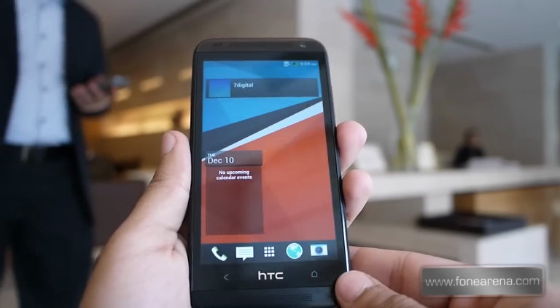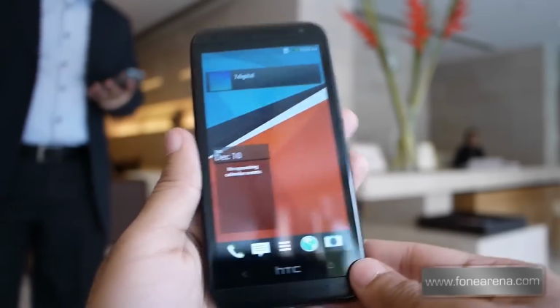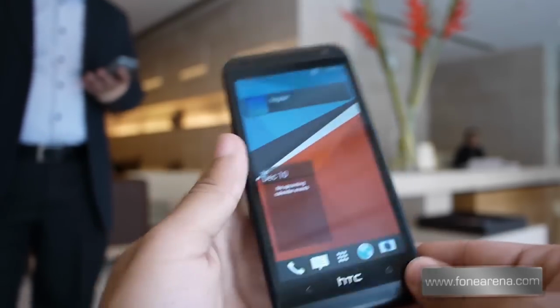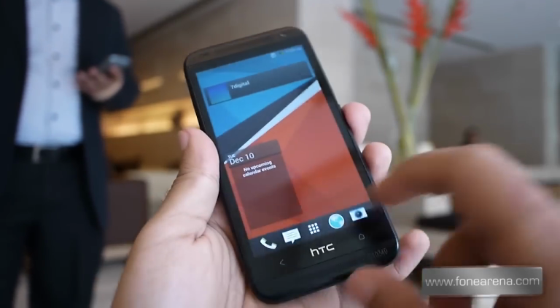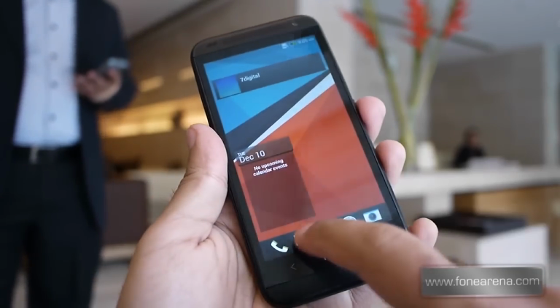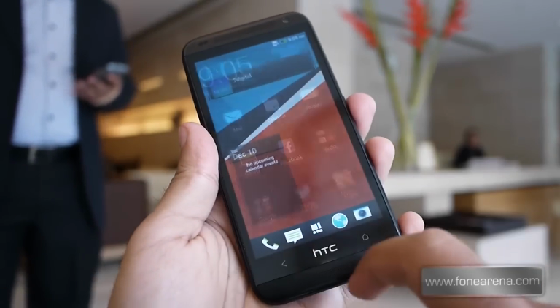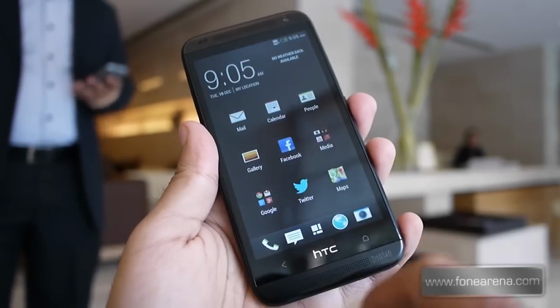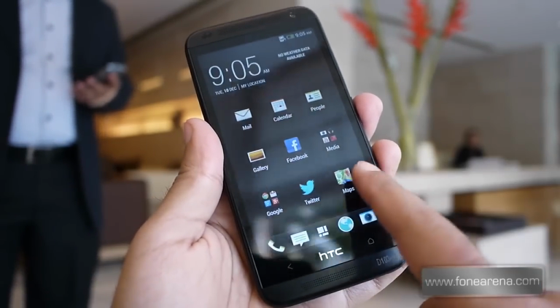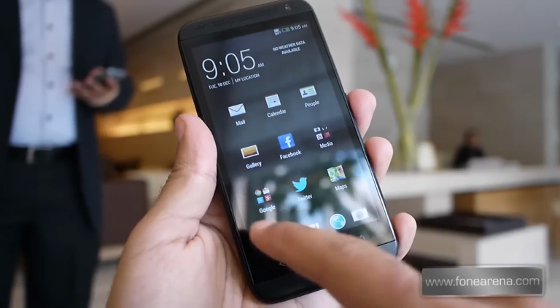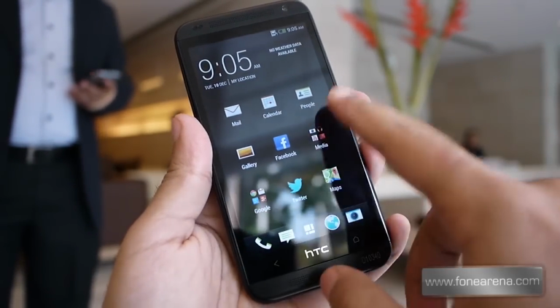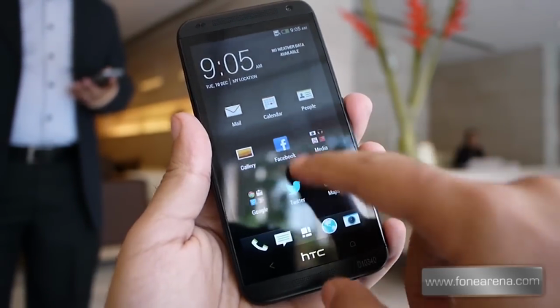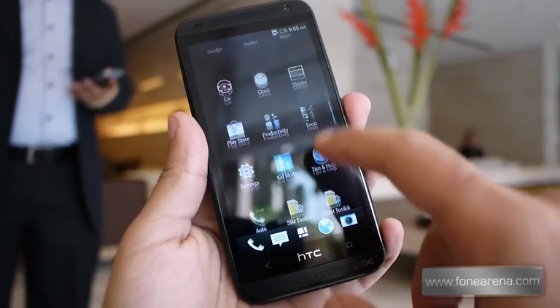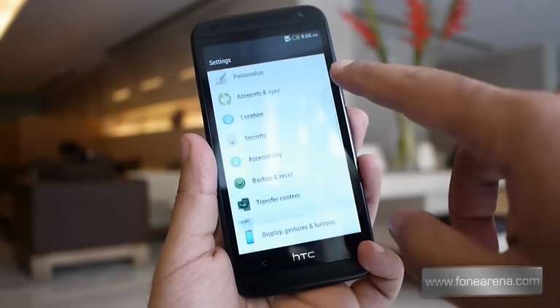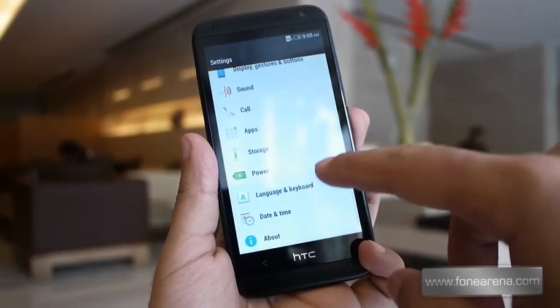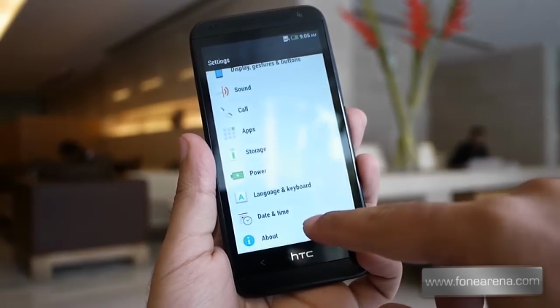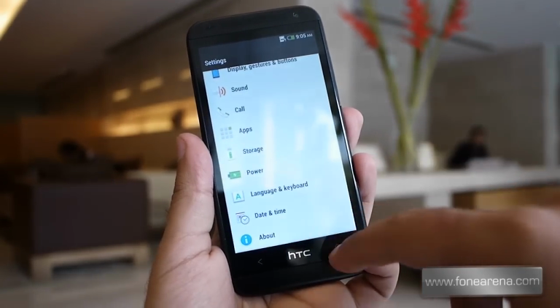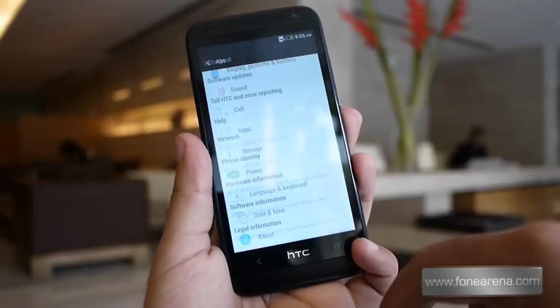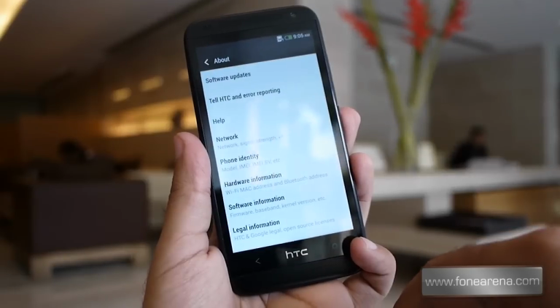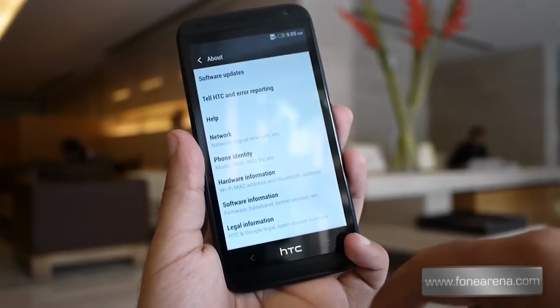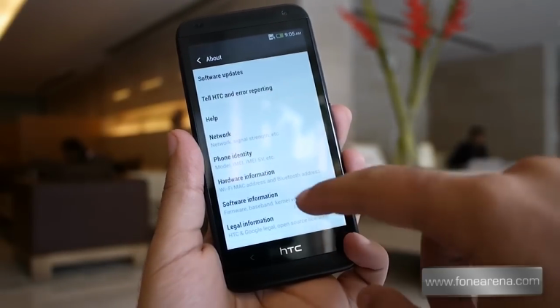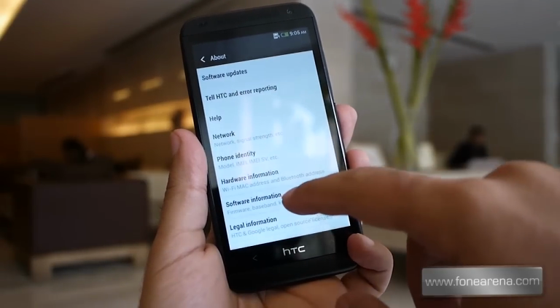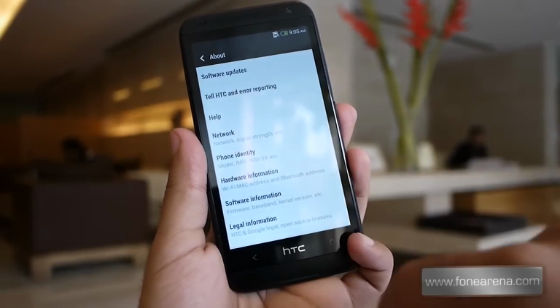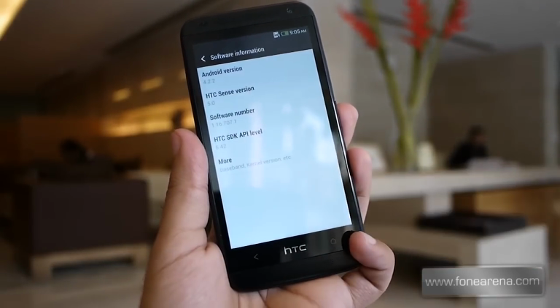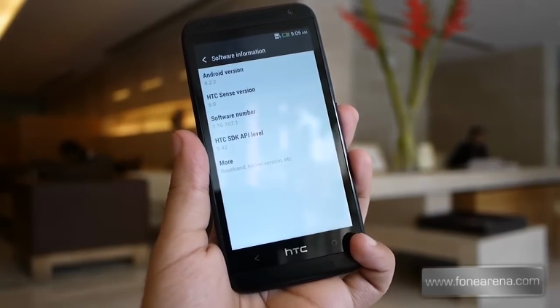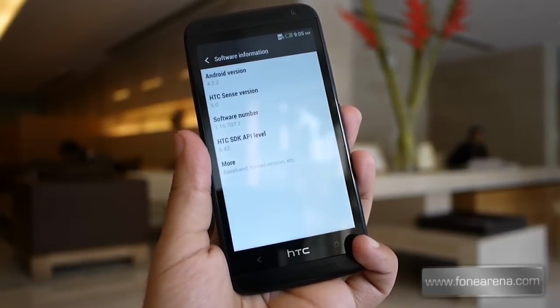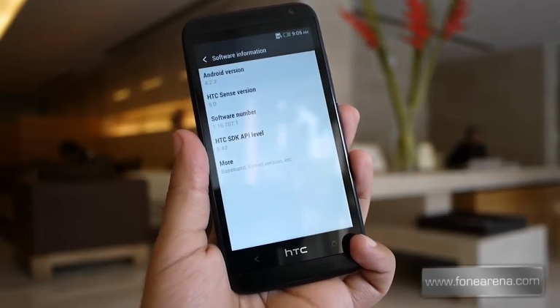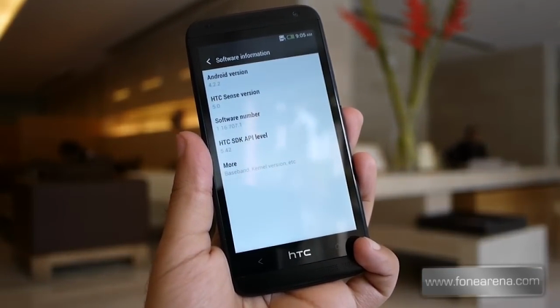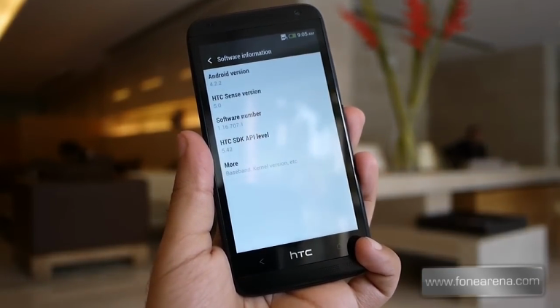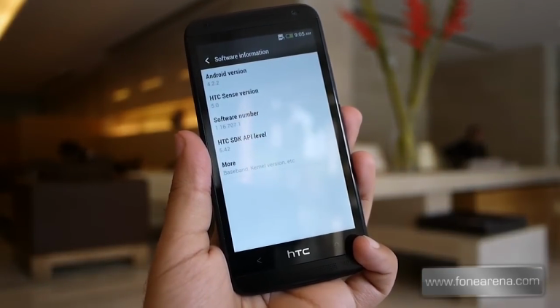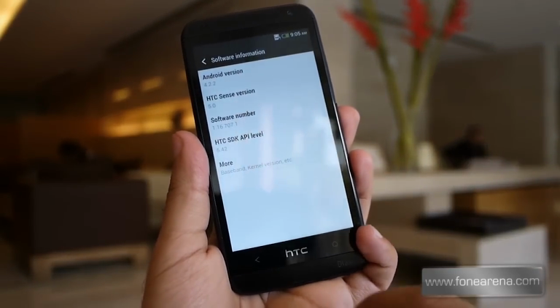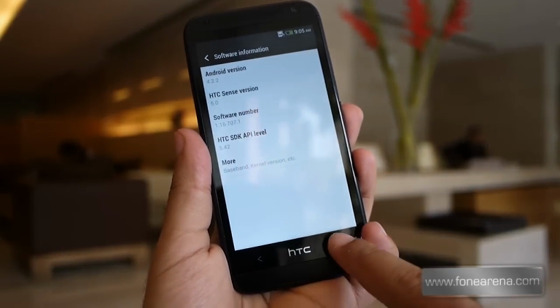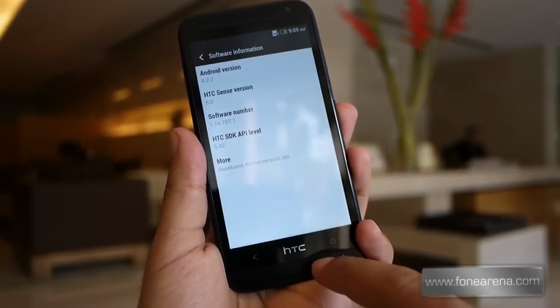The HTC Desire 601 comes with the new Sense 5 UI on top, like the HTC One. As you can see, it runs on Android 4.2.2 with the Sense 5 interface layer on top.